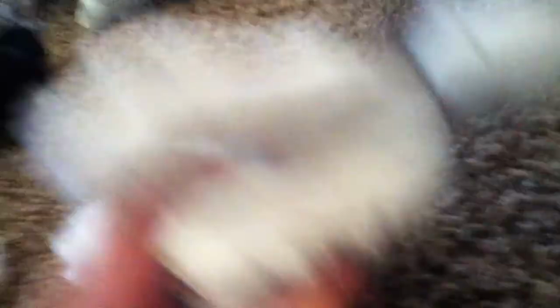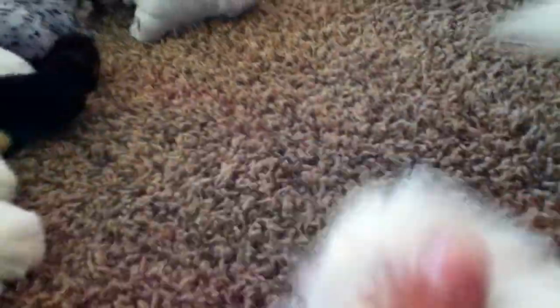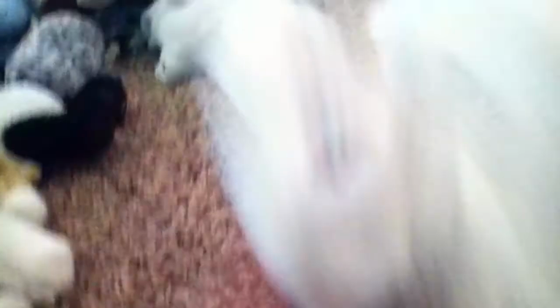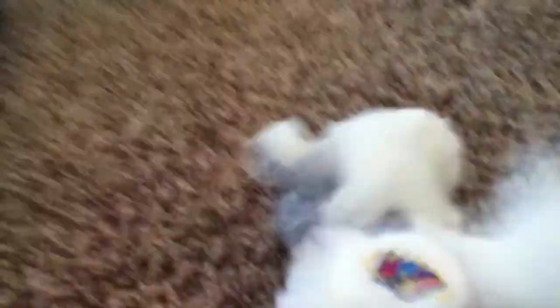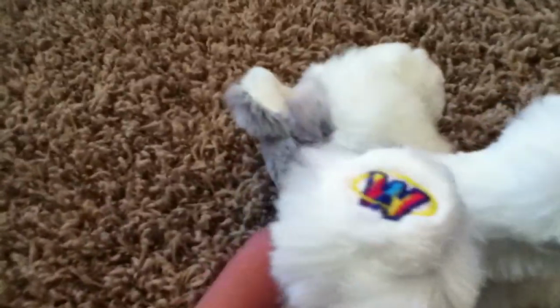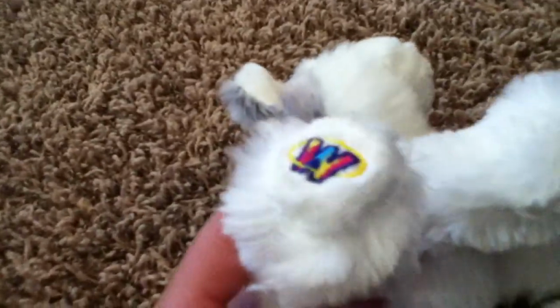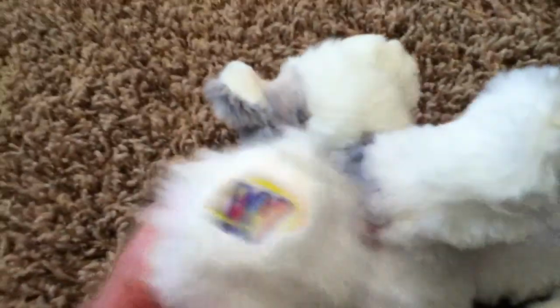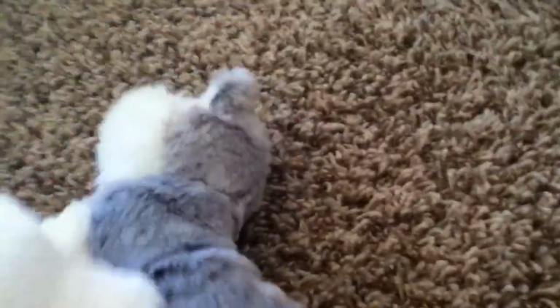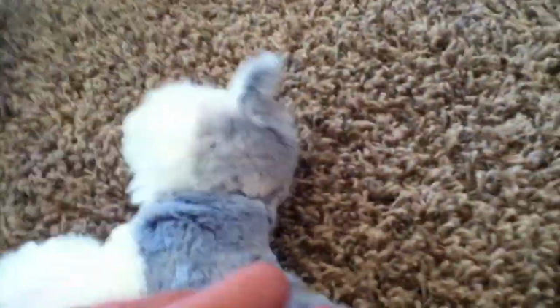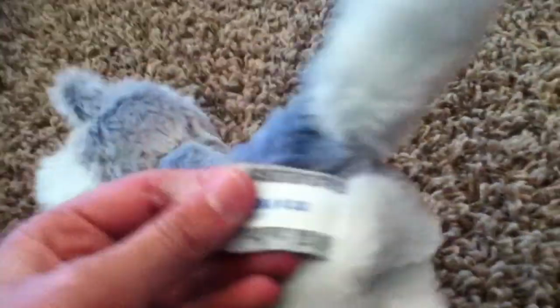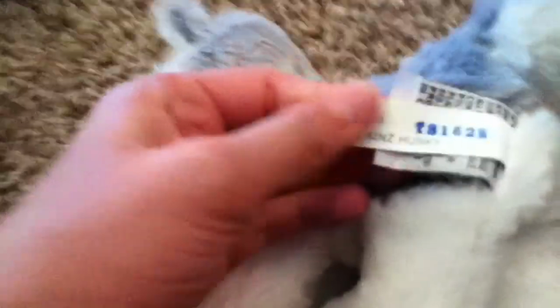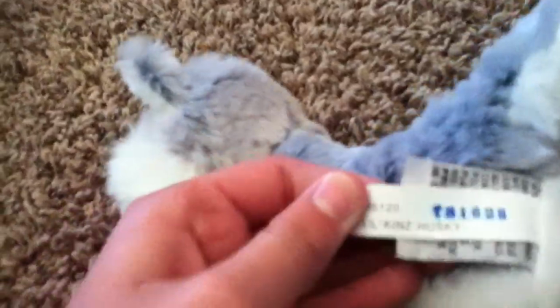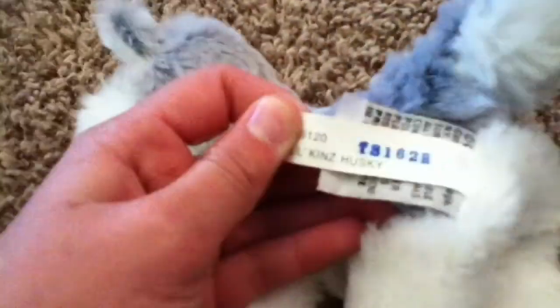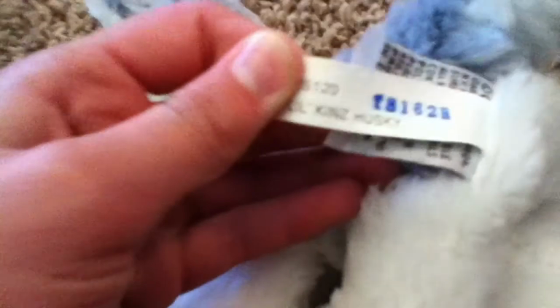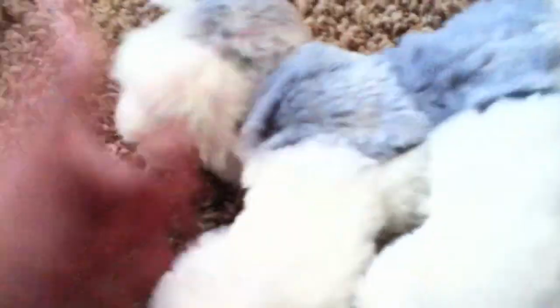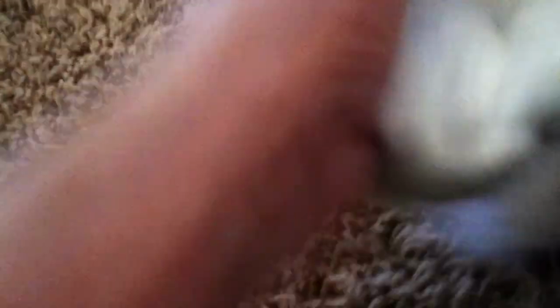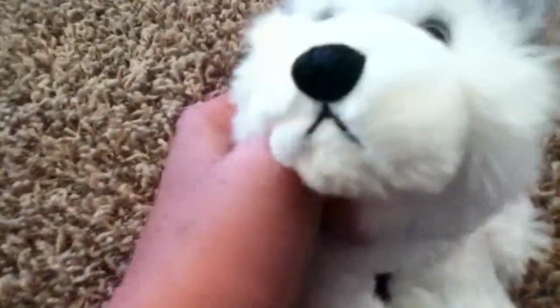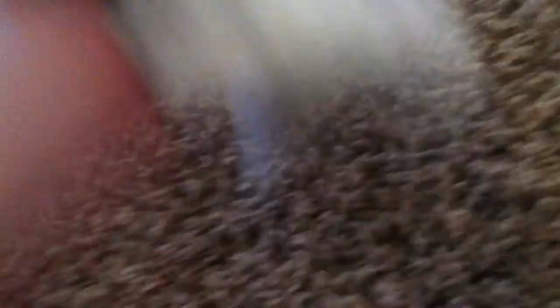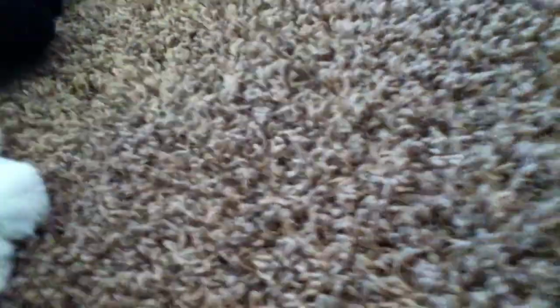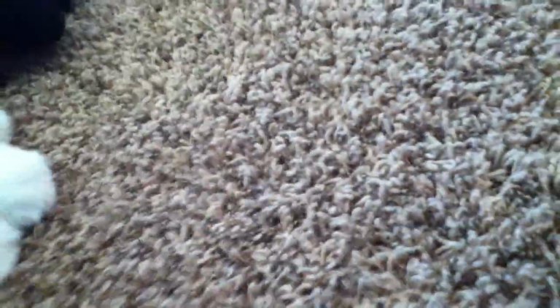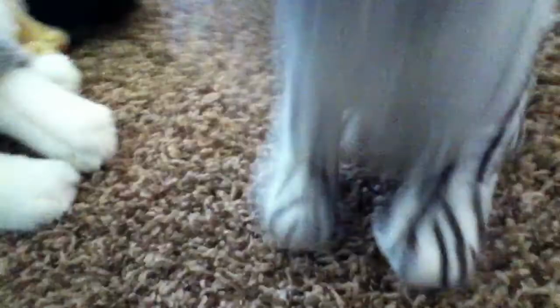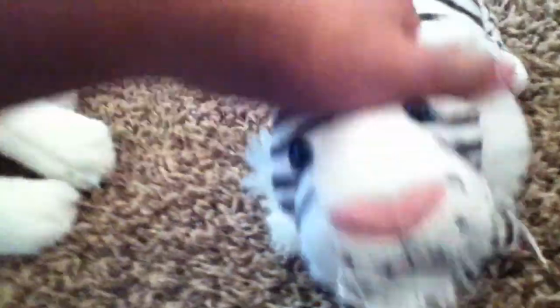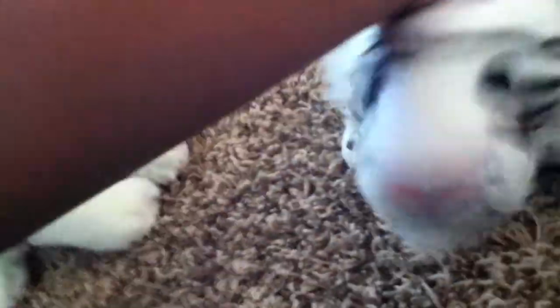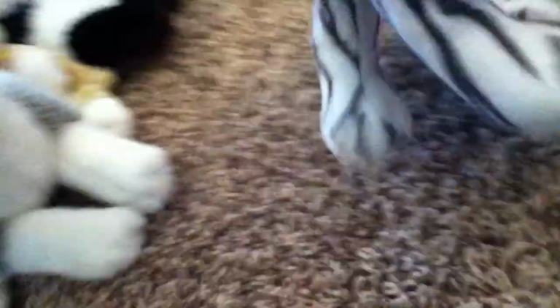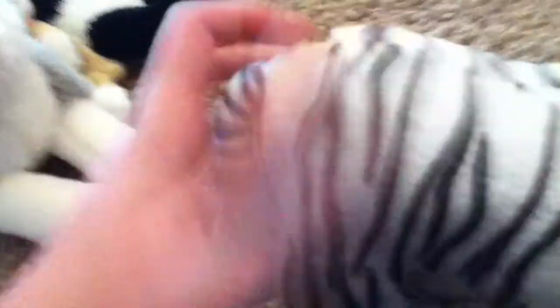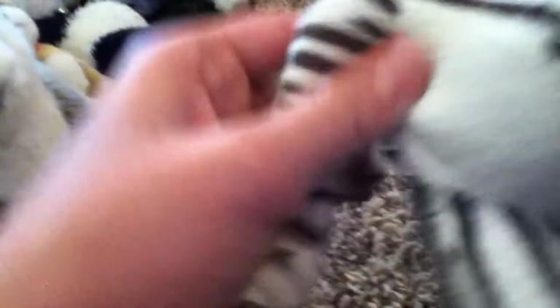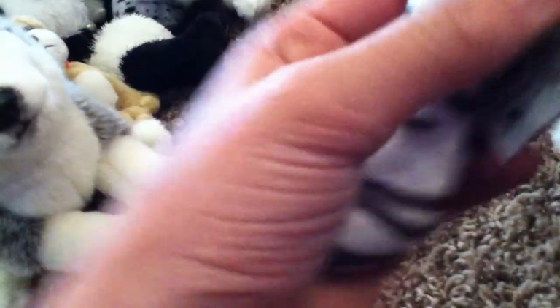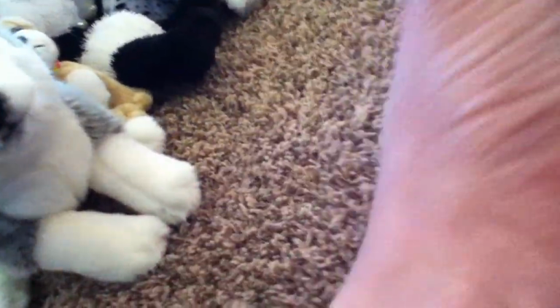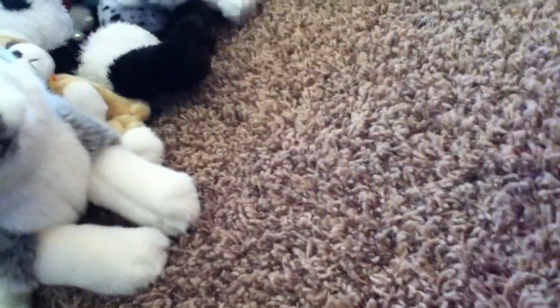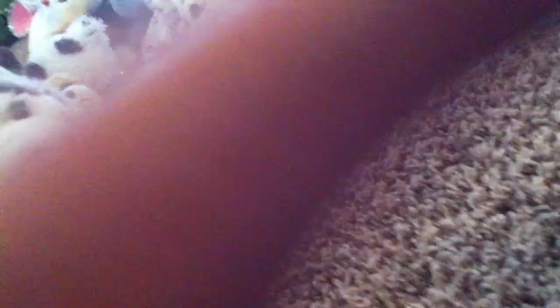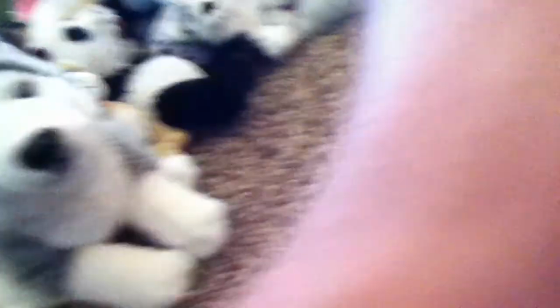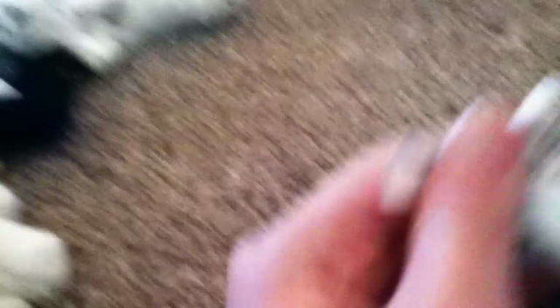This is Kalima, my Webkinz little kid's husky, and I love this one so much. It's just so cute — there's the W. Little kid's husky. It's just adorable. That's Kalima.